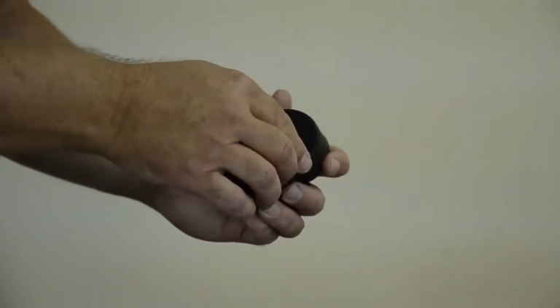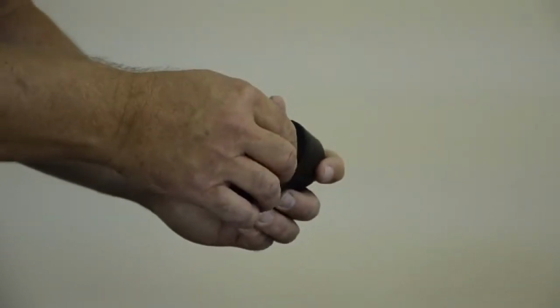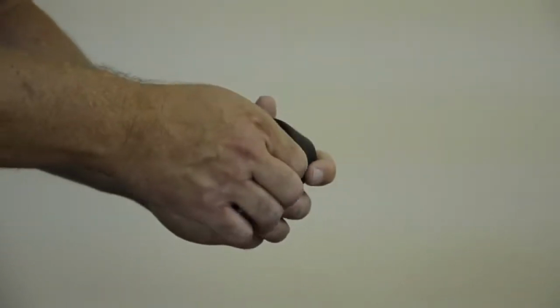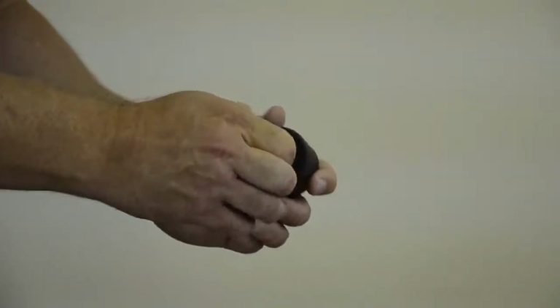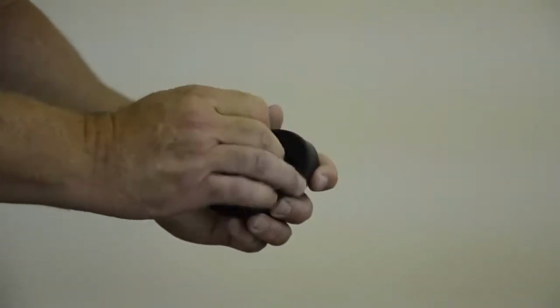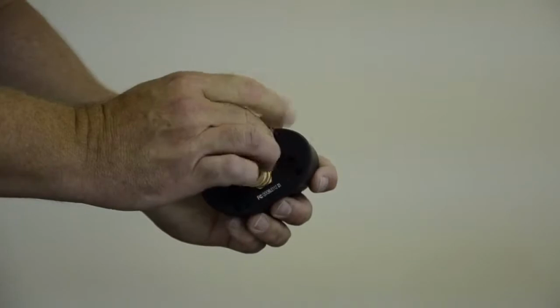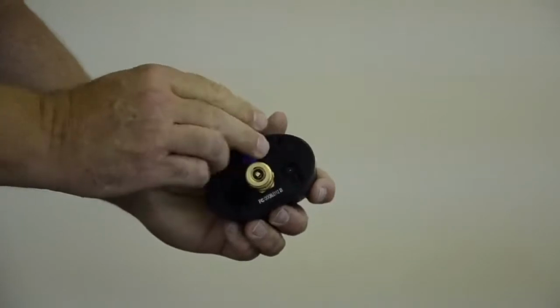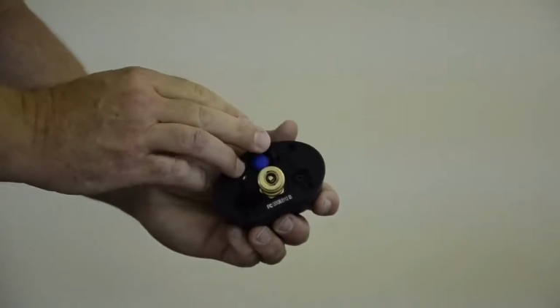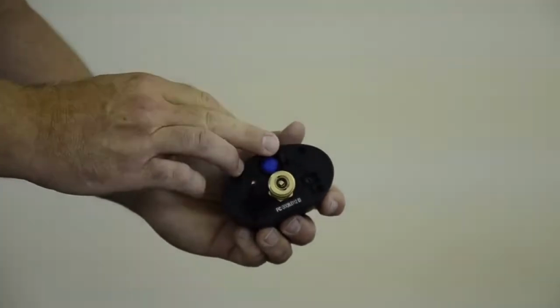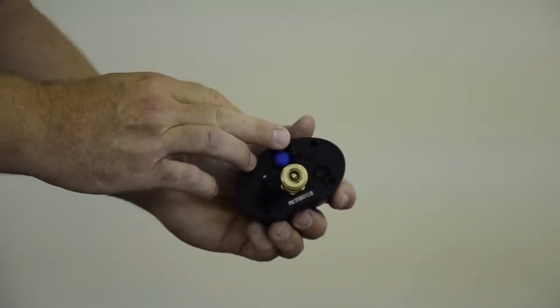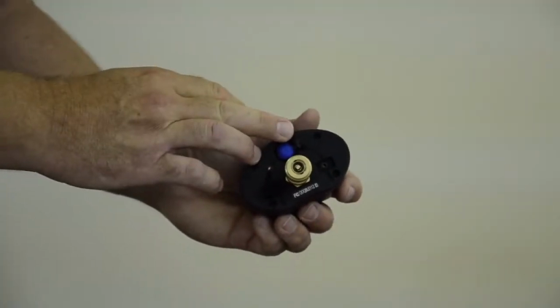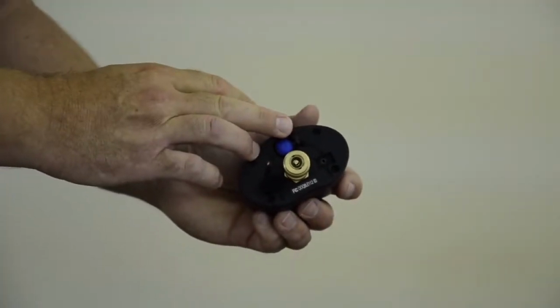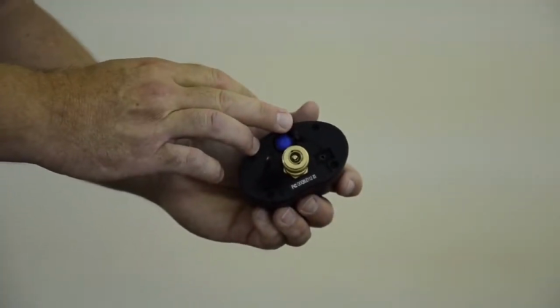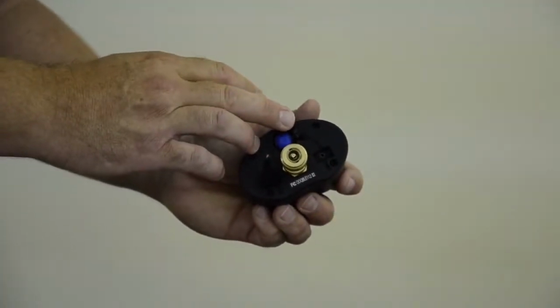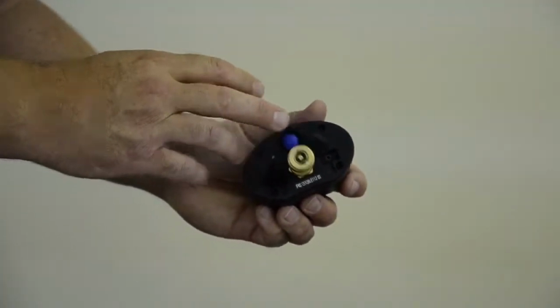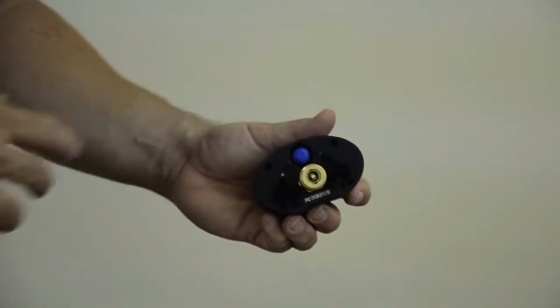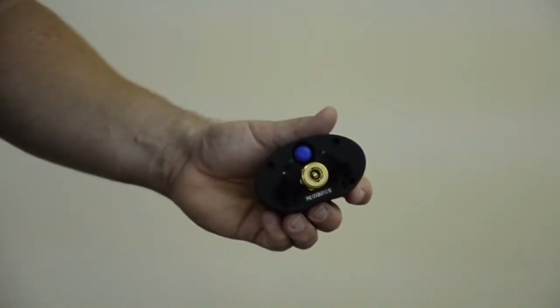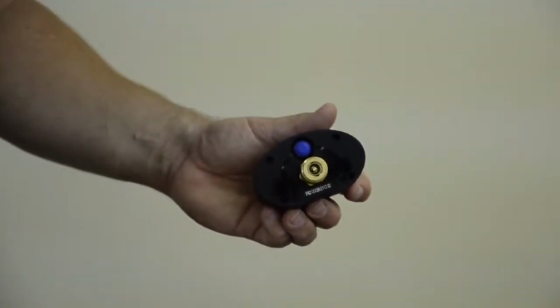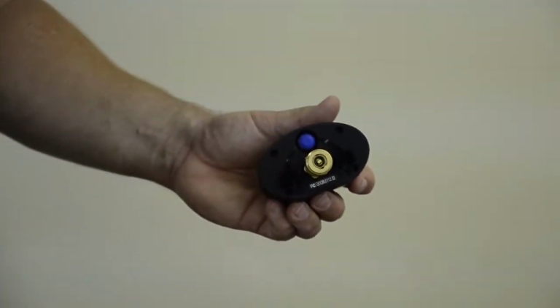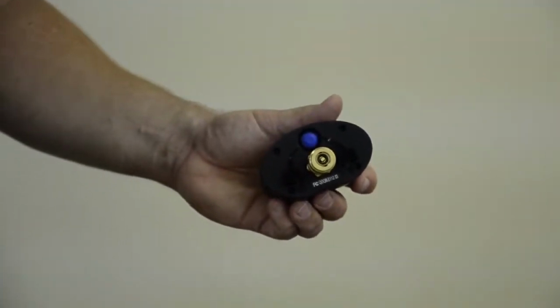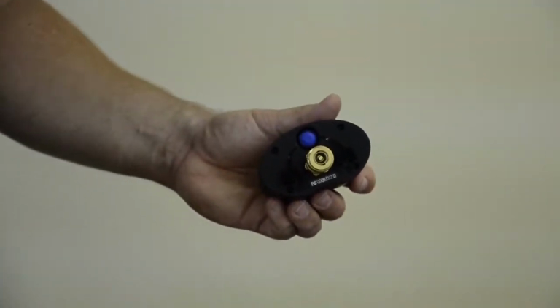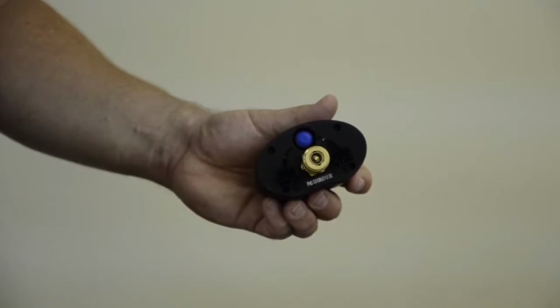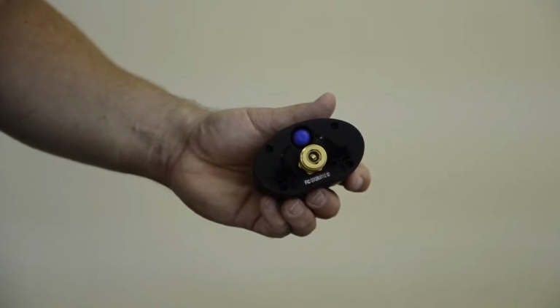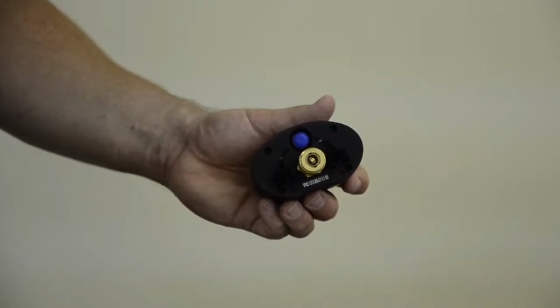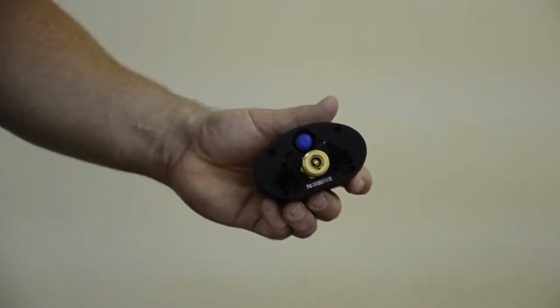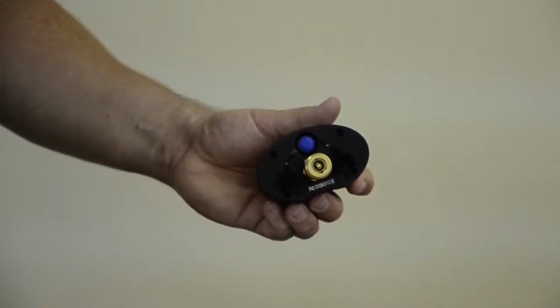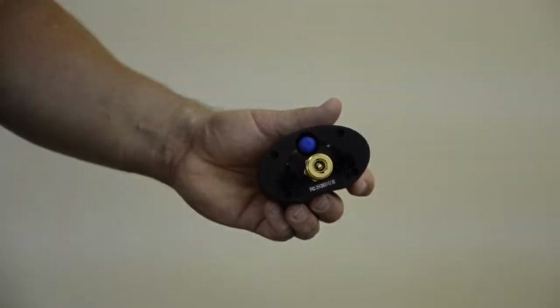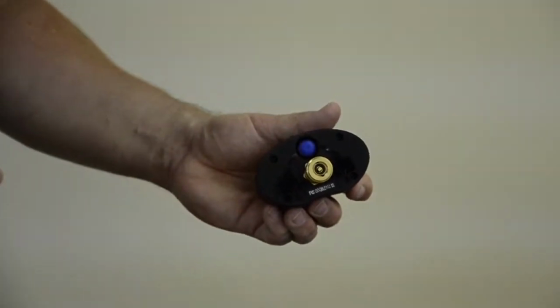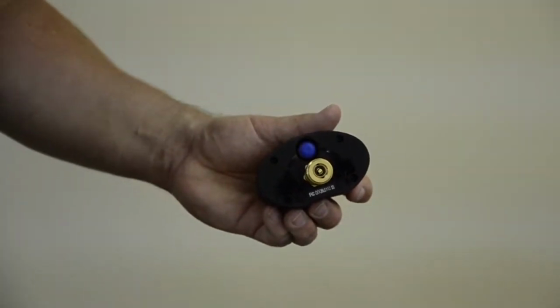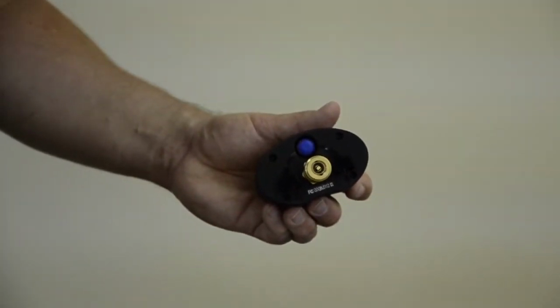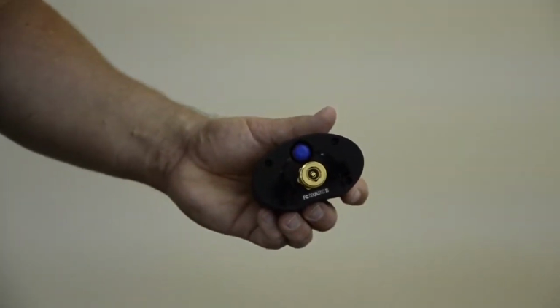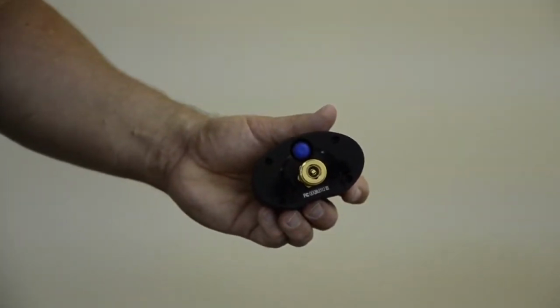Under this other plug is a 2.5 millimeter jack. That jack controls a remote ball valve. This feature will be discussed in a later video.